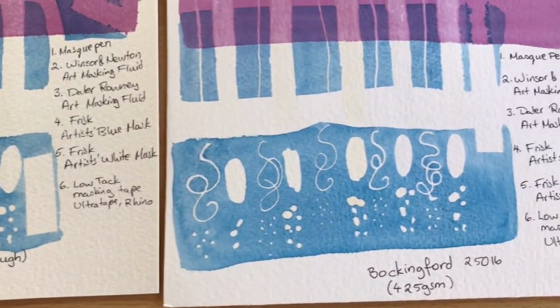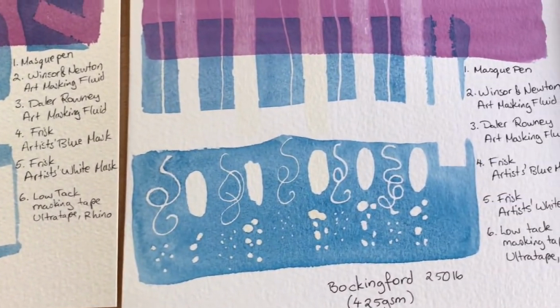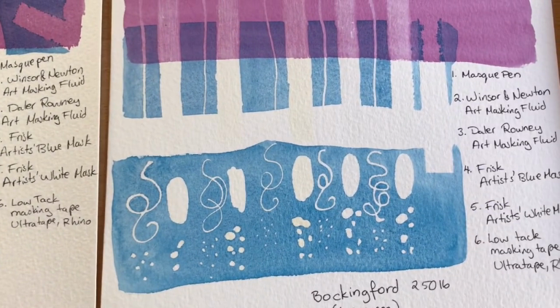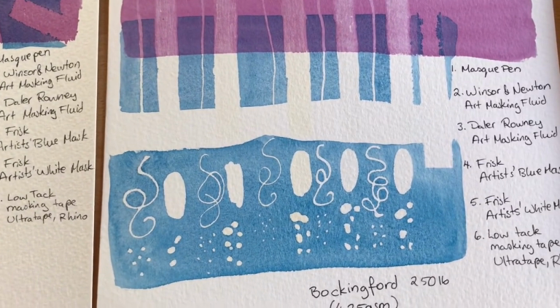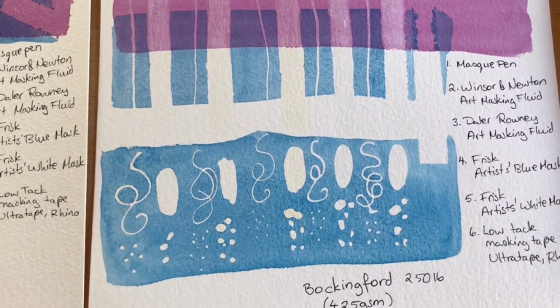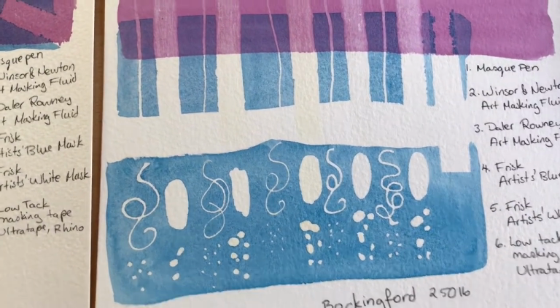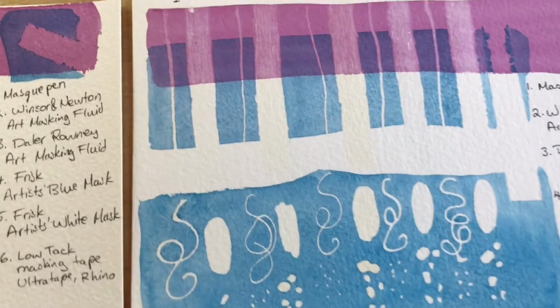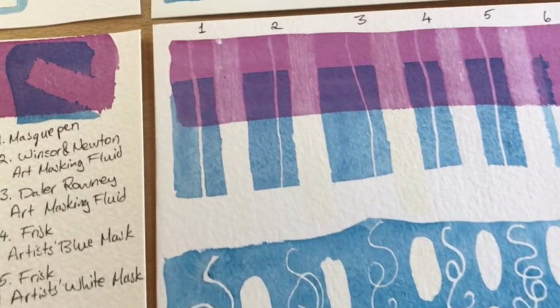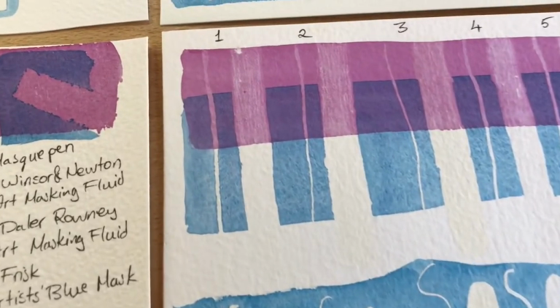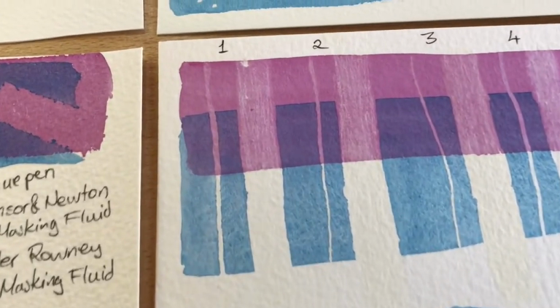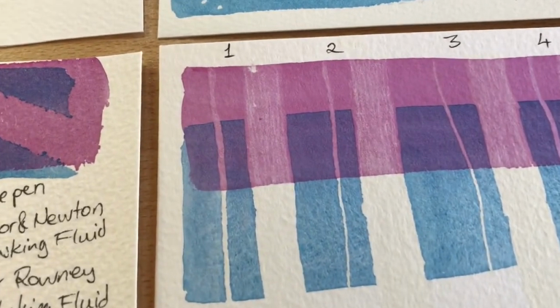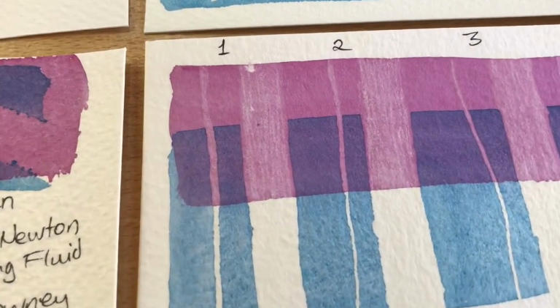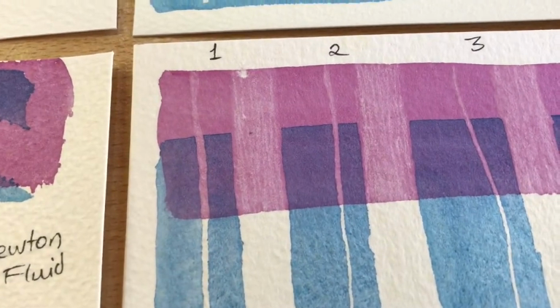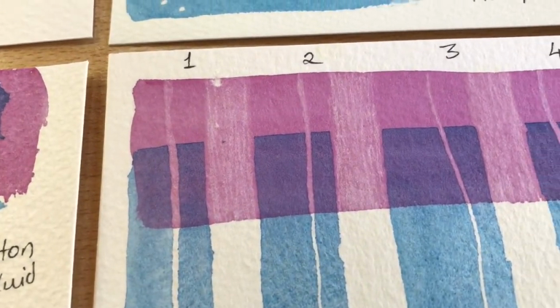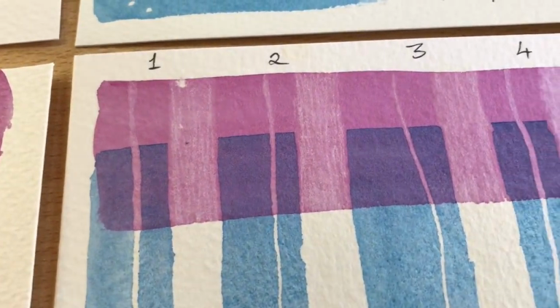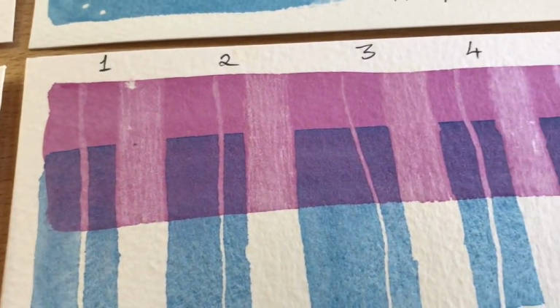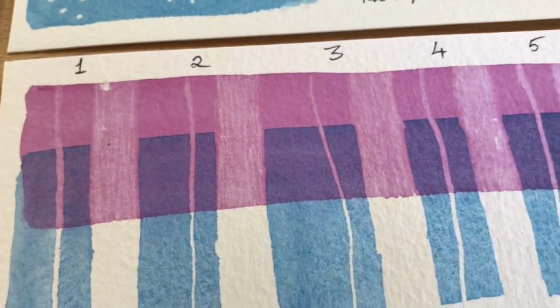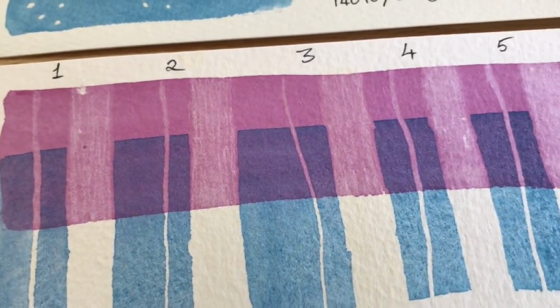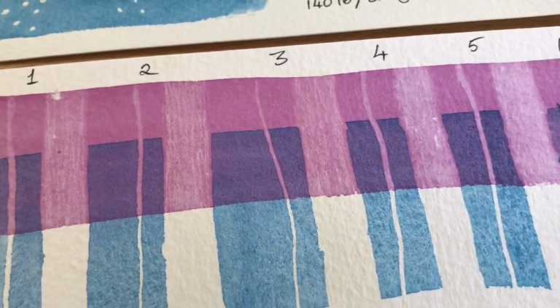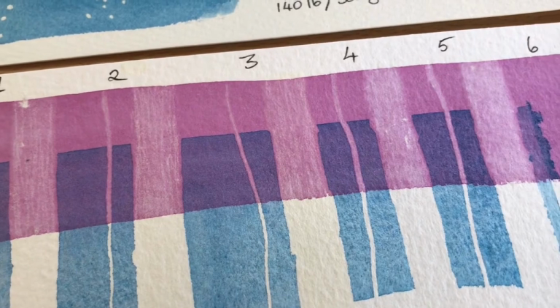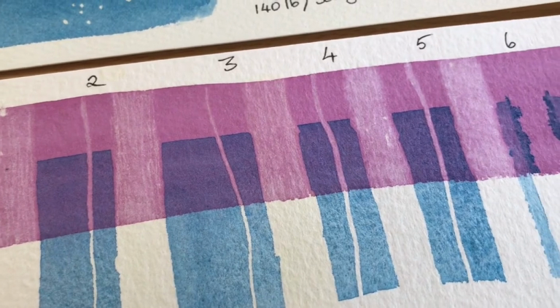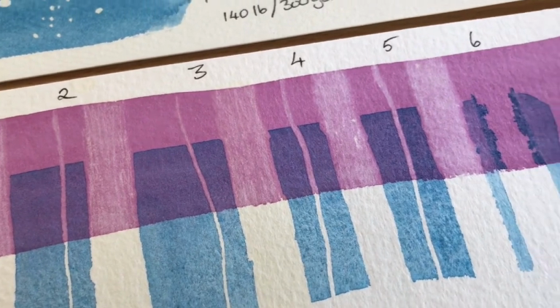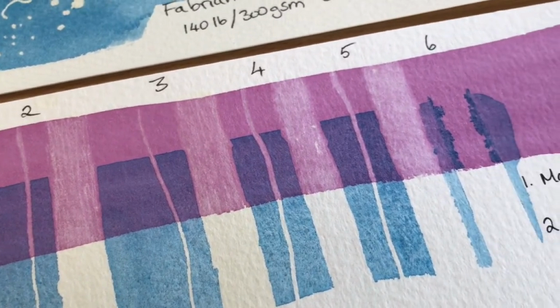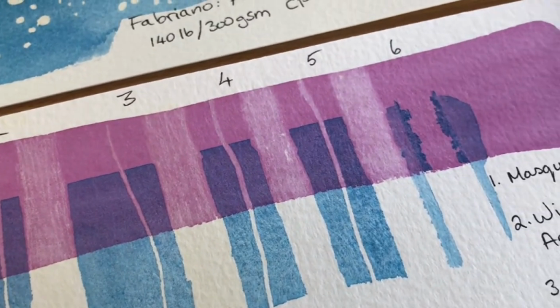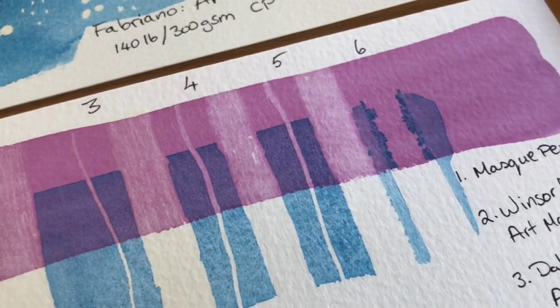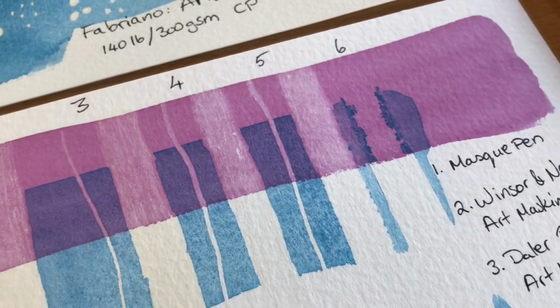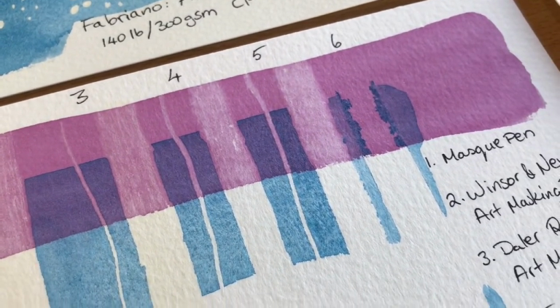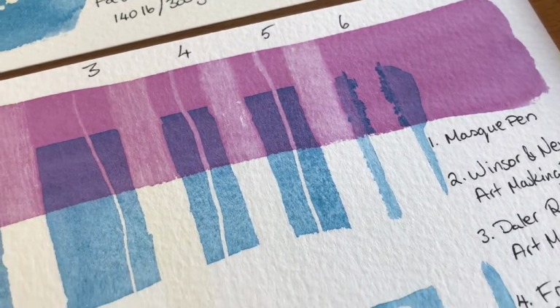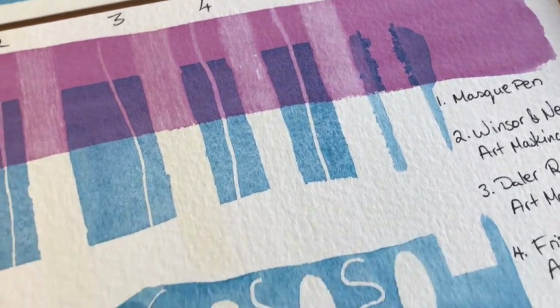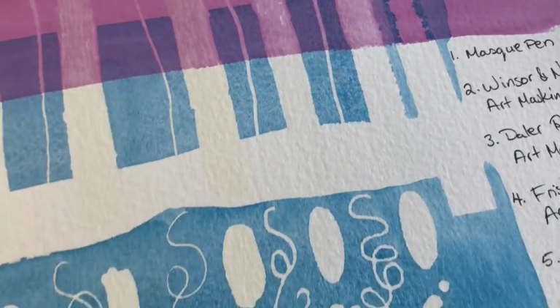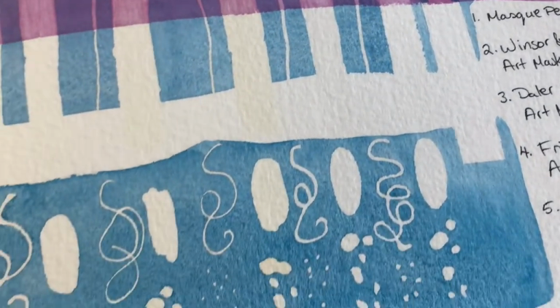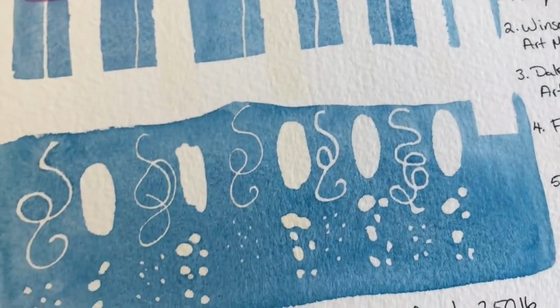Bockingford didn't do too well either — we've got a little tiny bit of tearing as well, again the mask pen and the blue mask. And it looks like the white mask has lifted the most pigment off there, which is really, really faint.